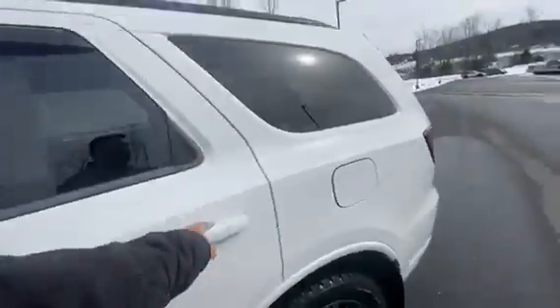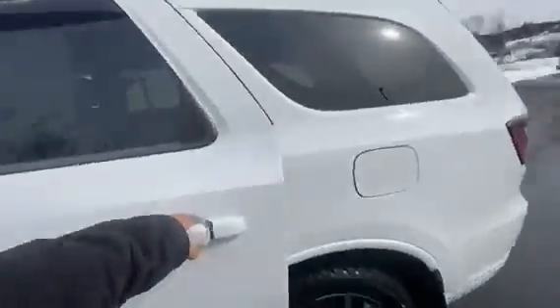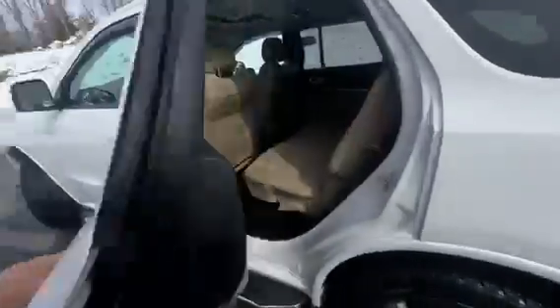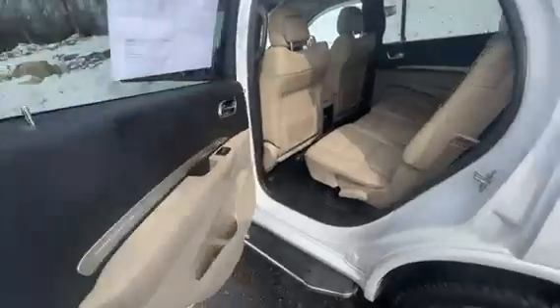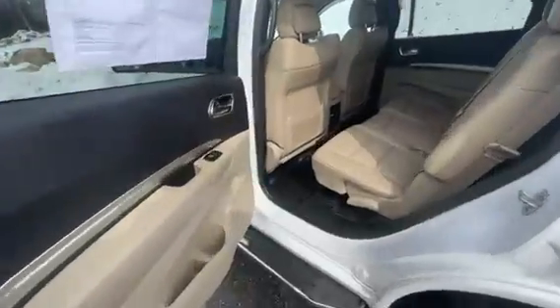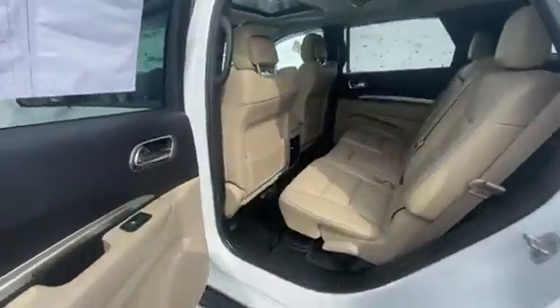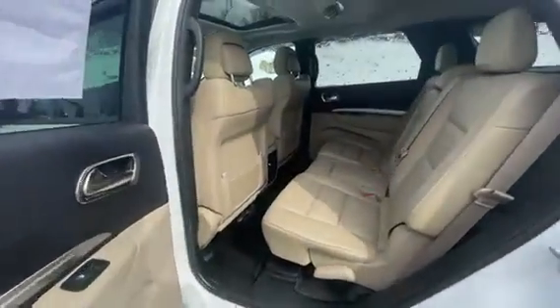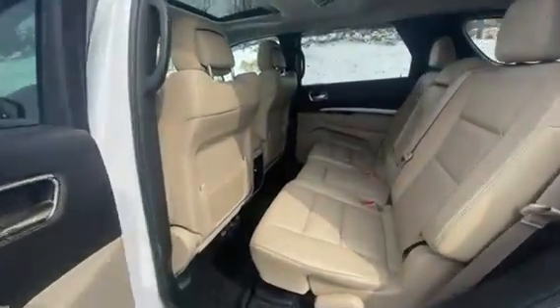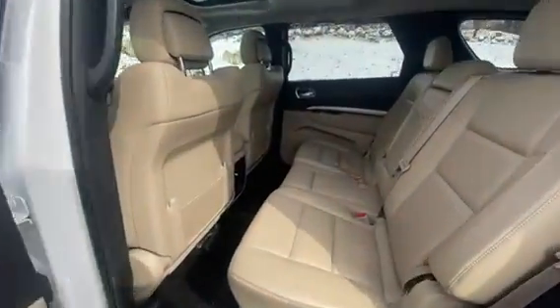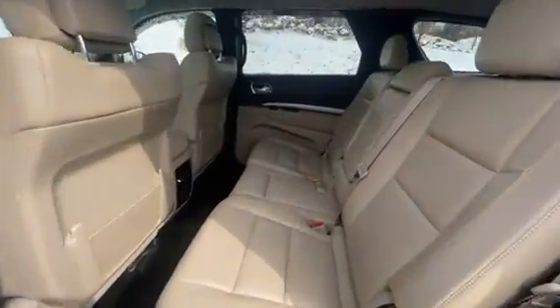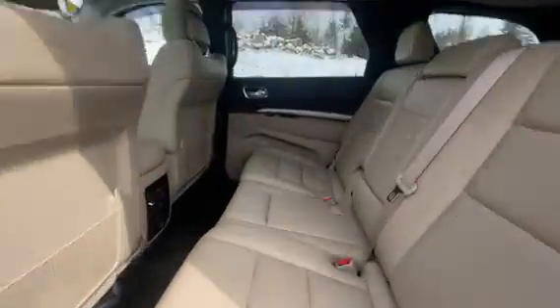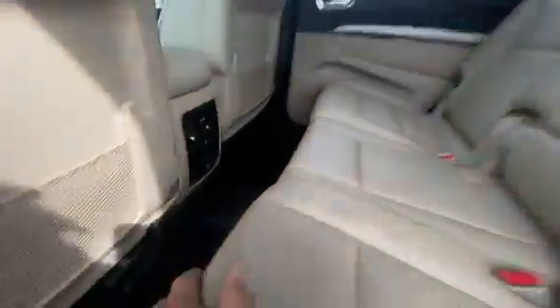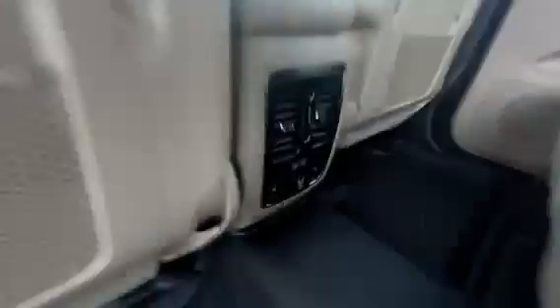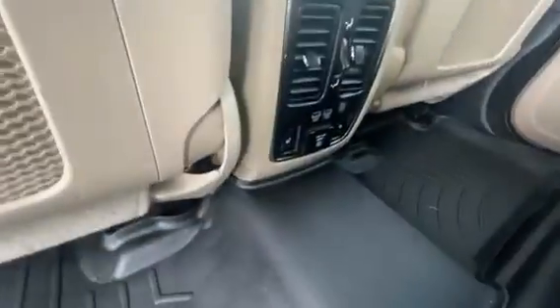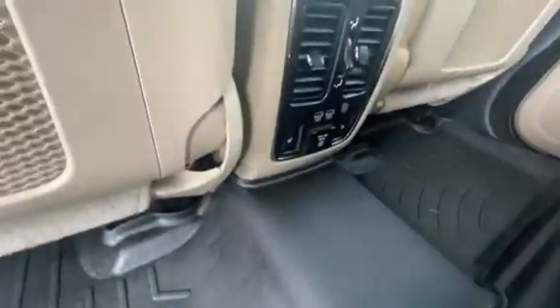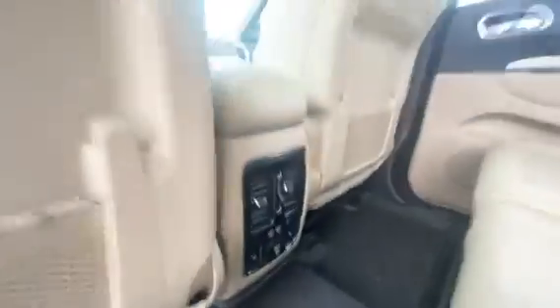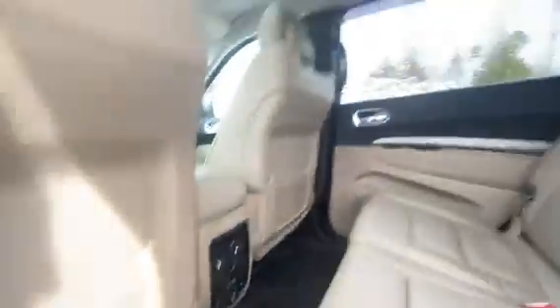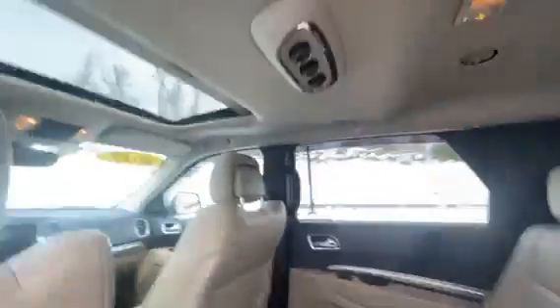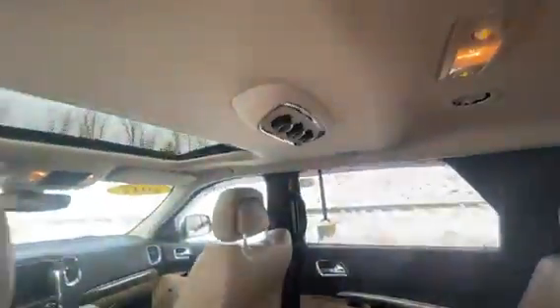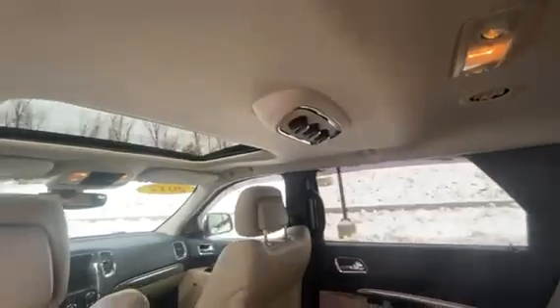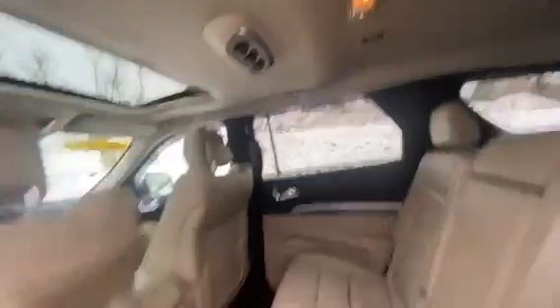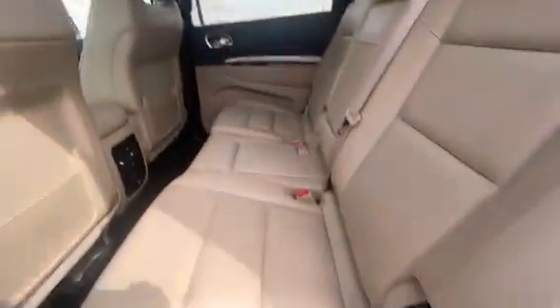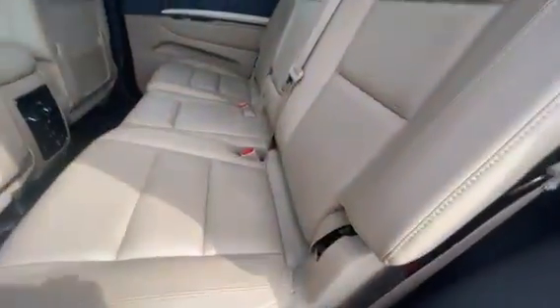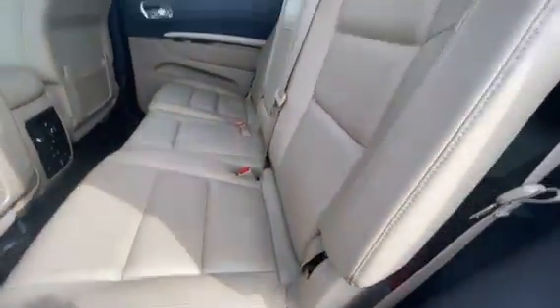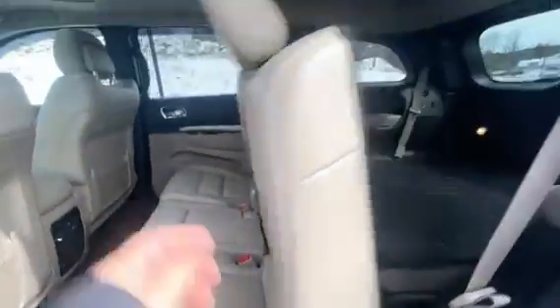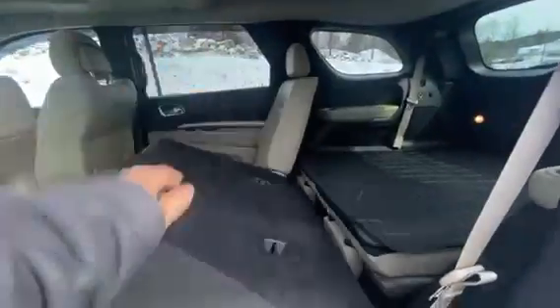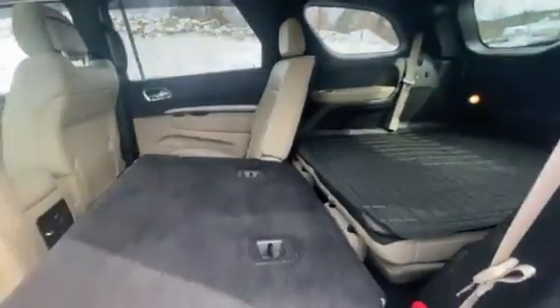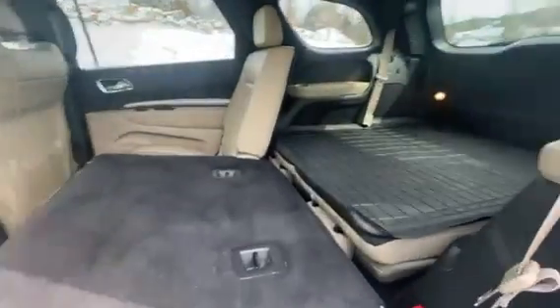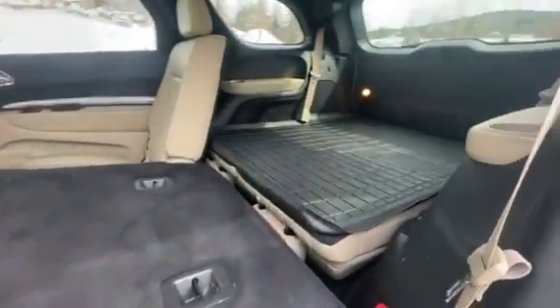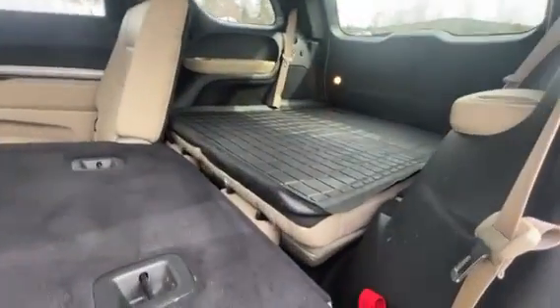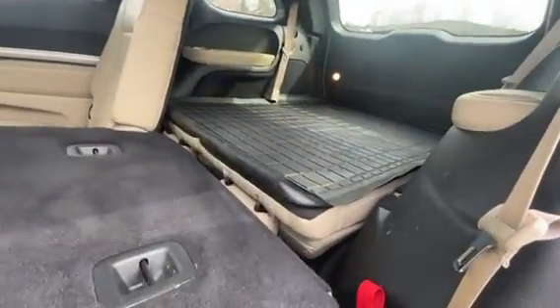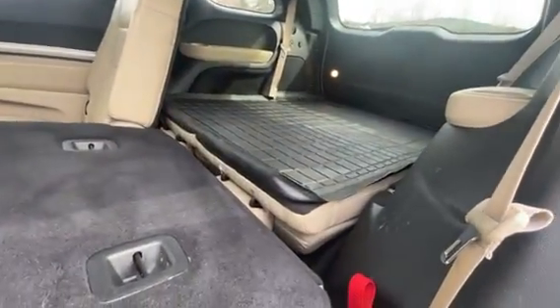Just over 211,000 miles on here. Heated second row as well. Climate control up top, and the seats will fold down for you. Third row right there.